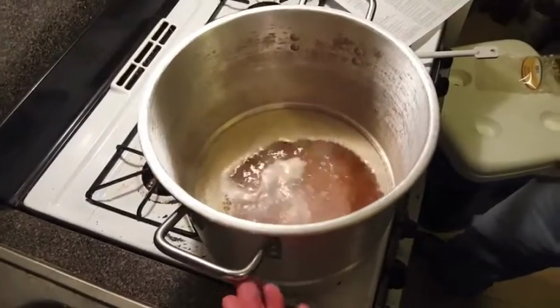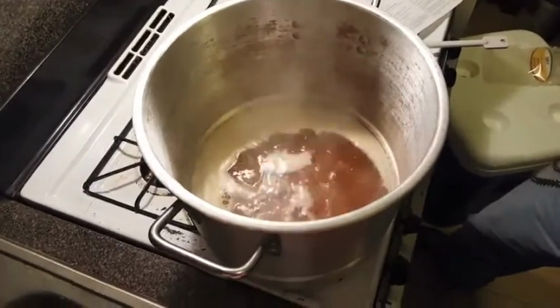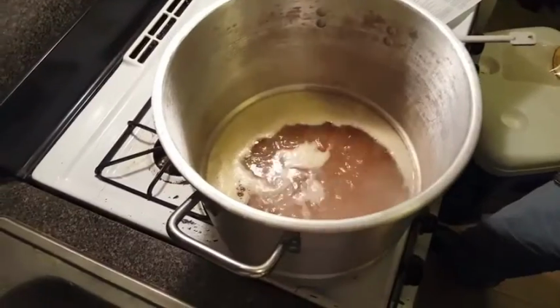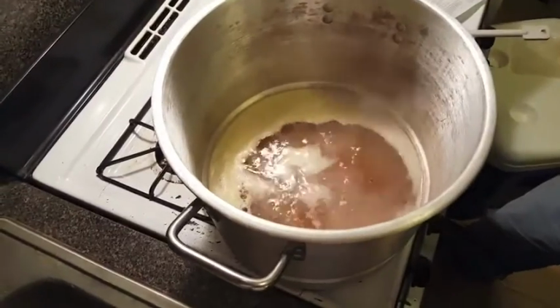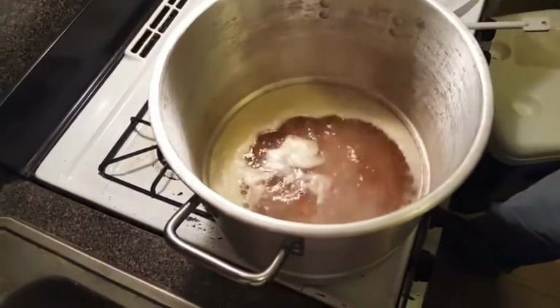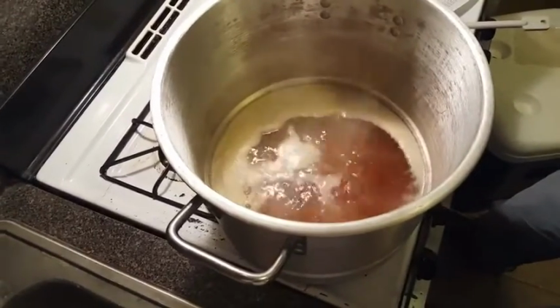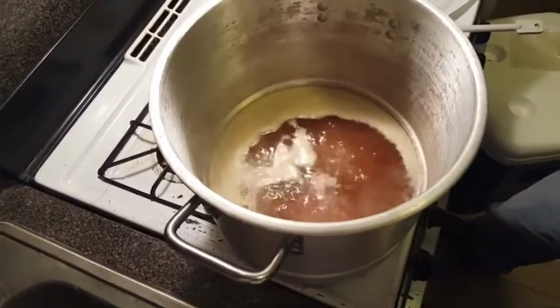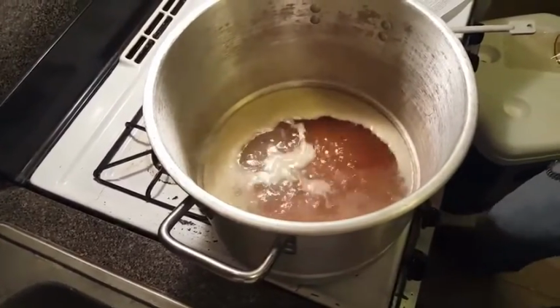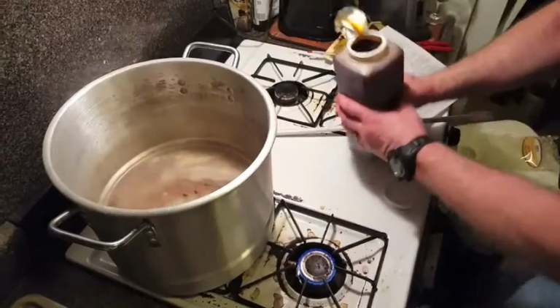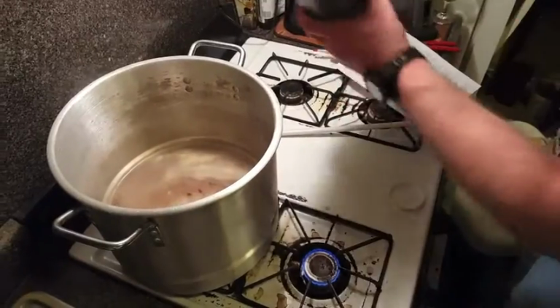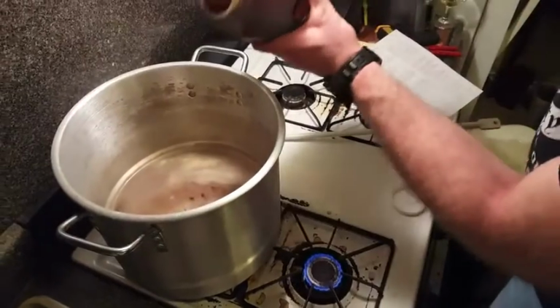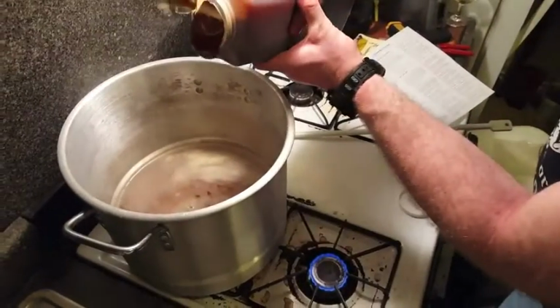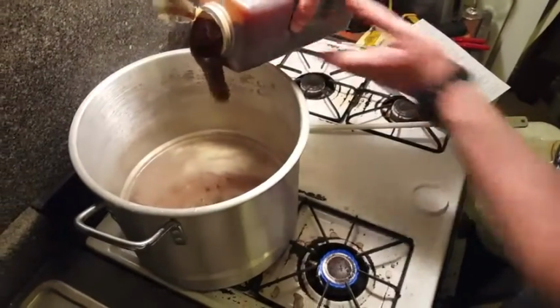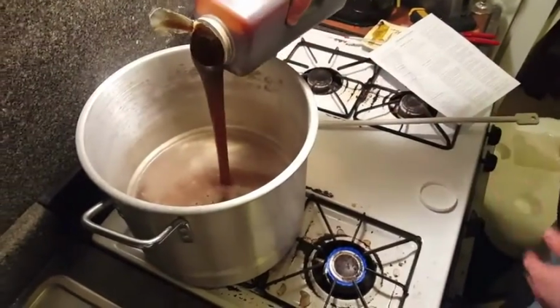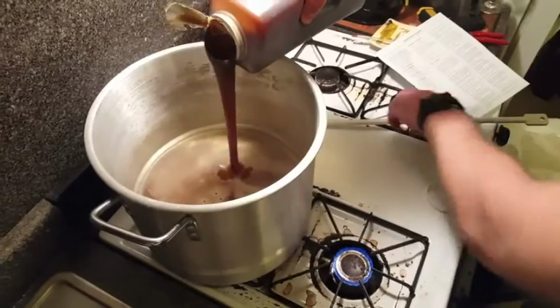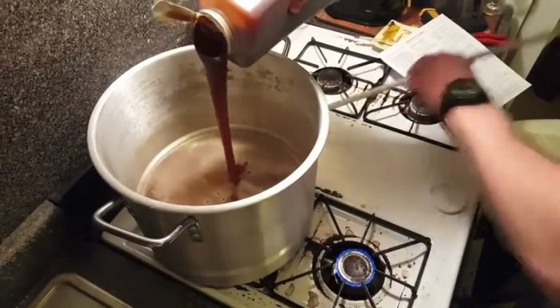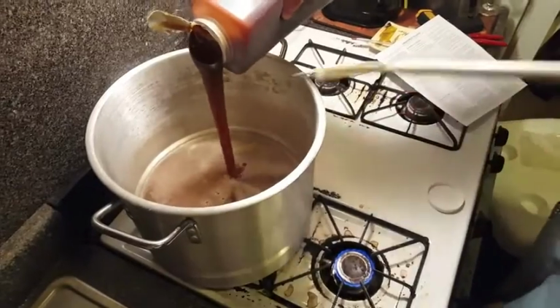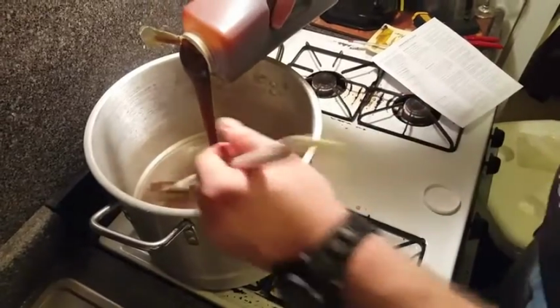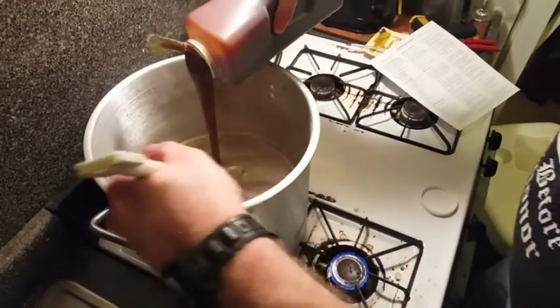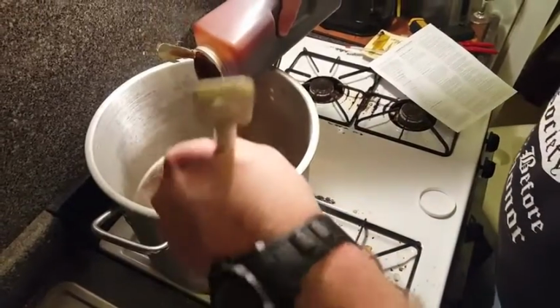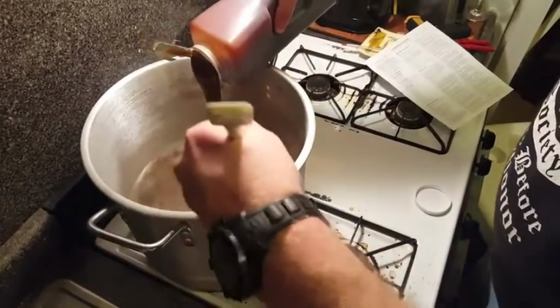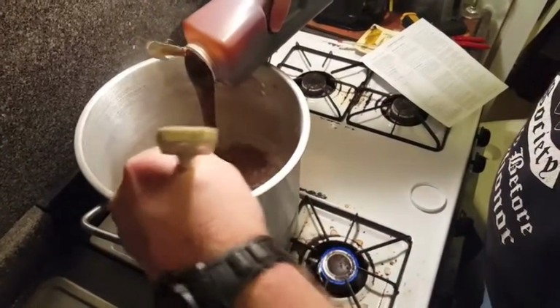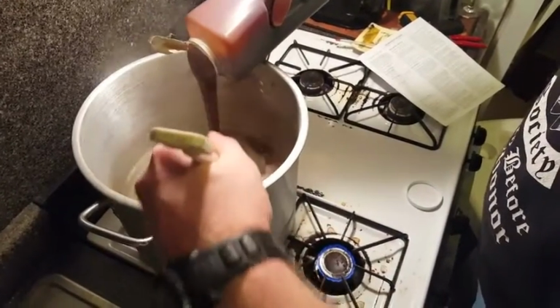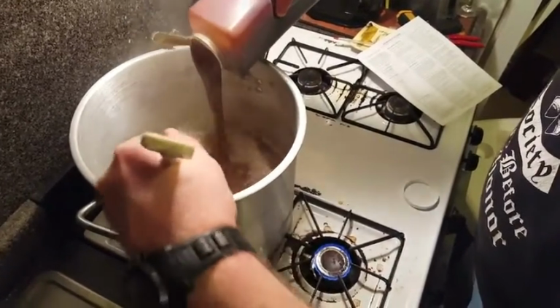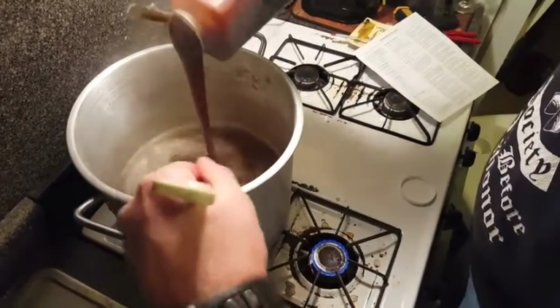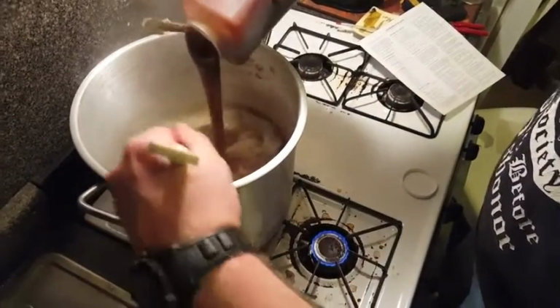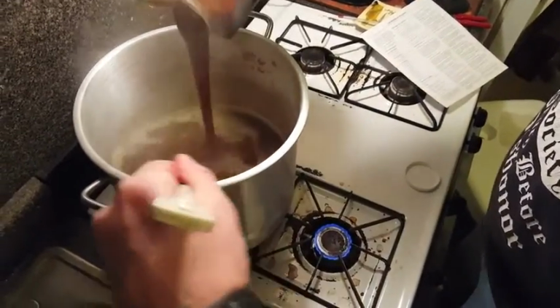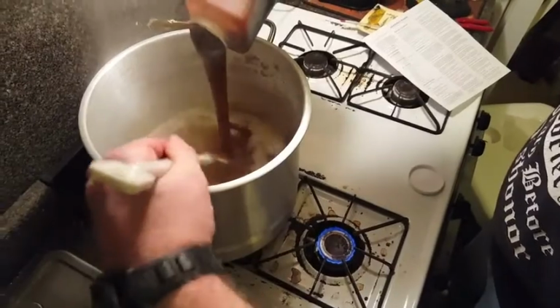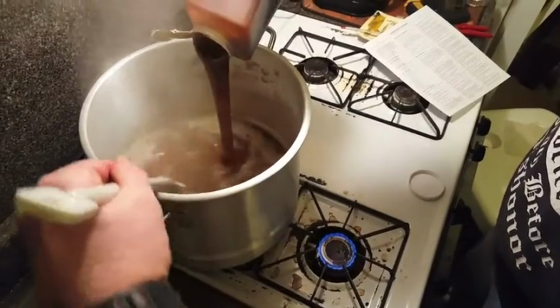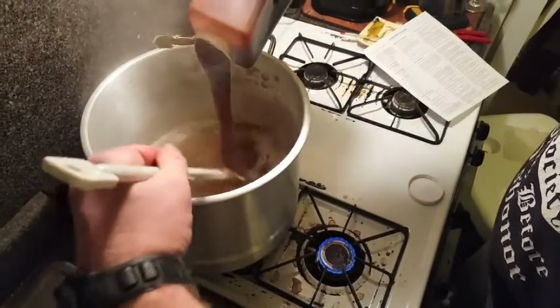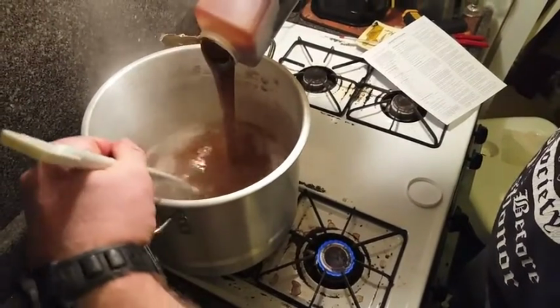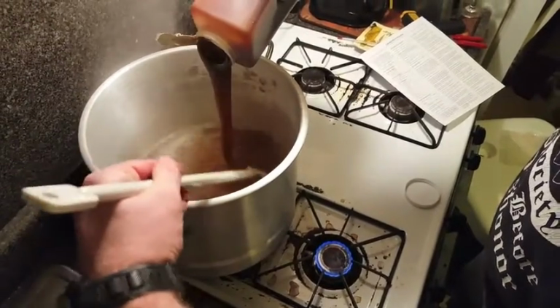Bring the water to a boil and then add your liquid malt extract. Take the kettle off the heat so as to add the malt extract and keep it from burning or scorching inside the brew kettle.